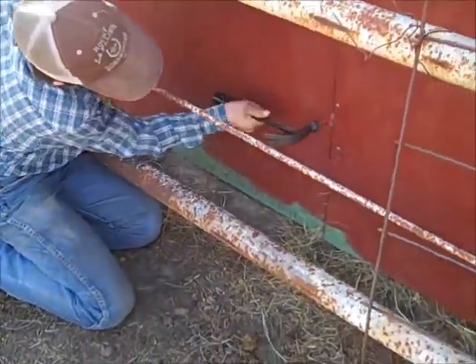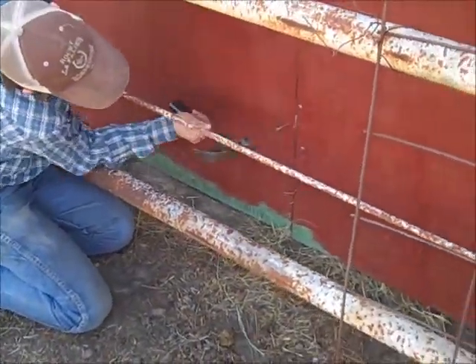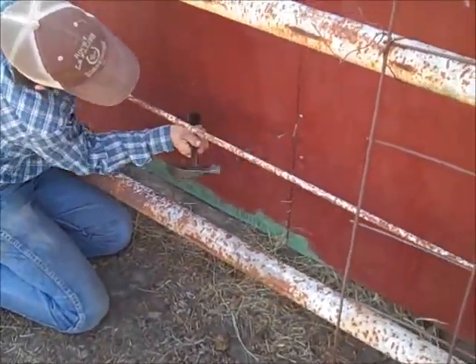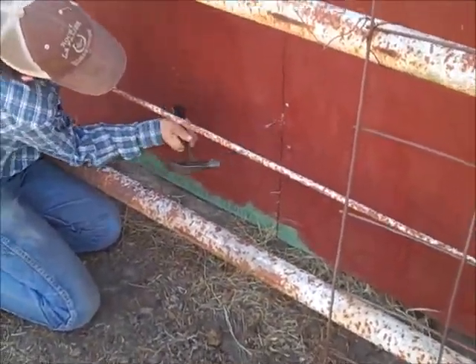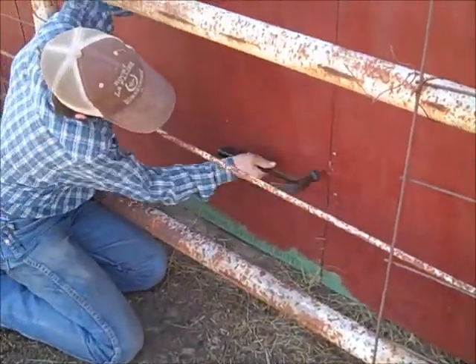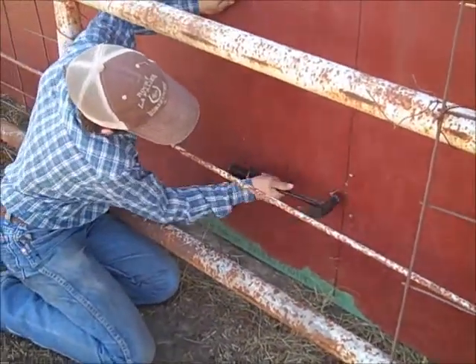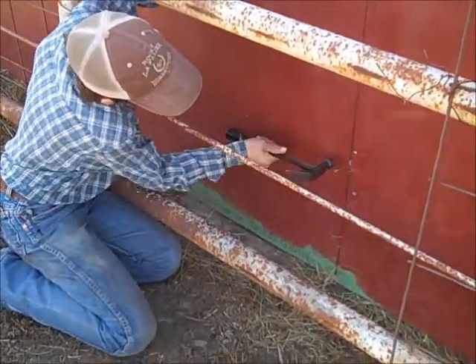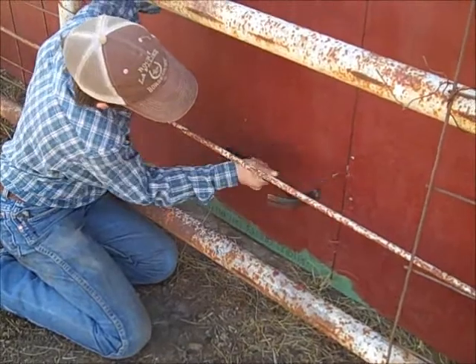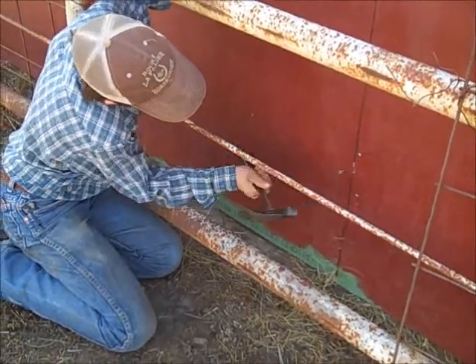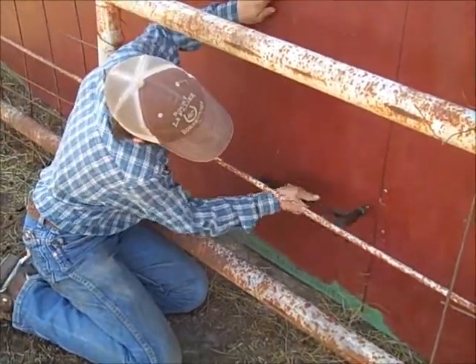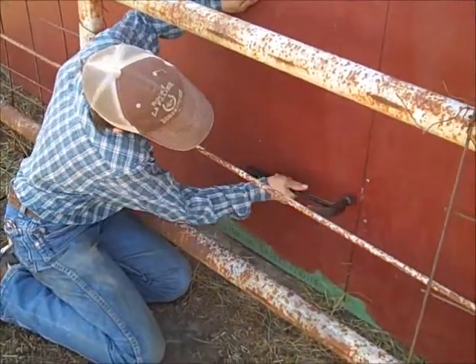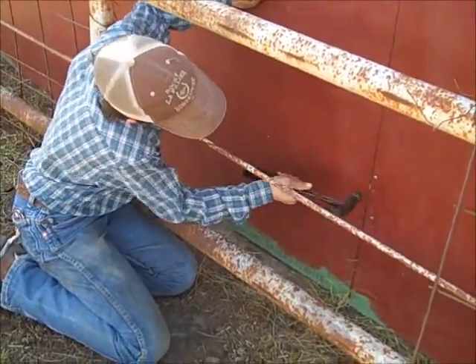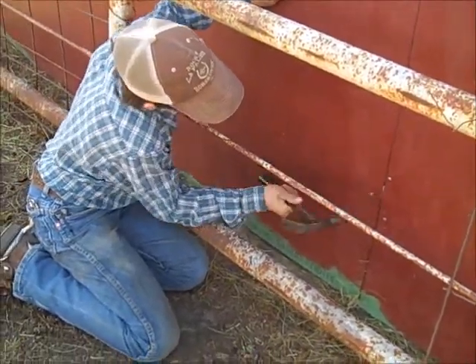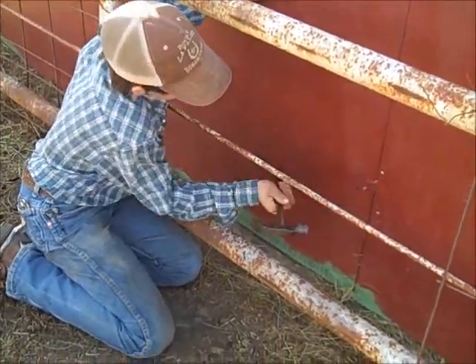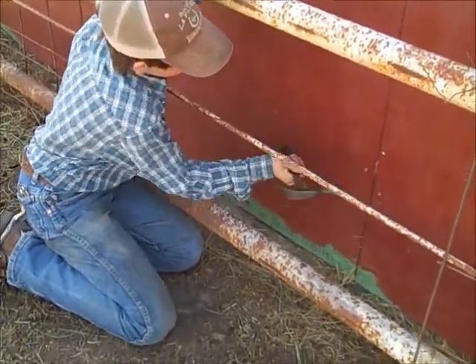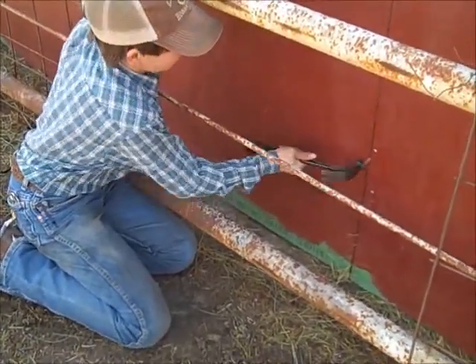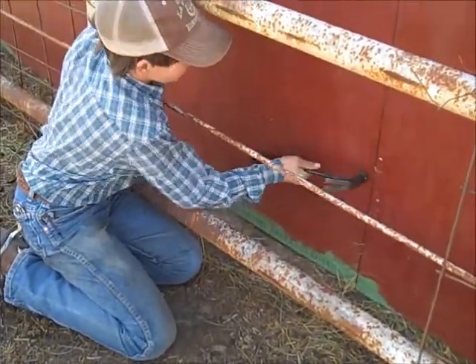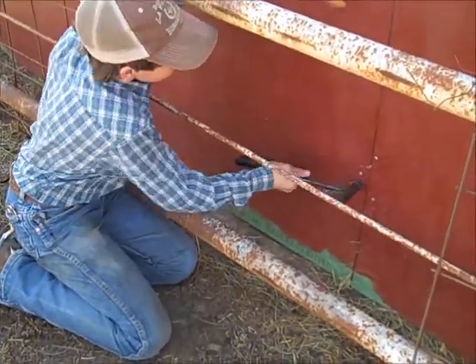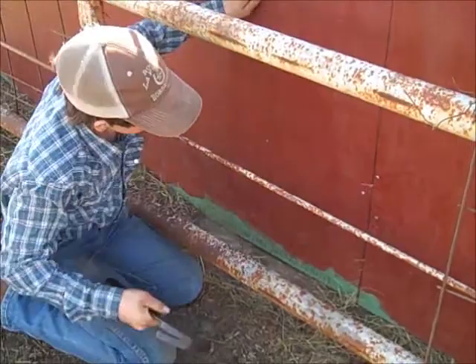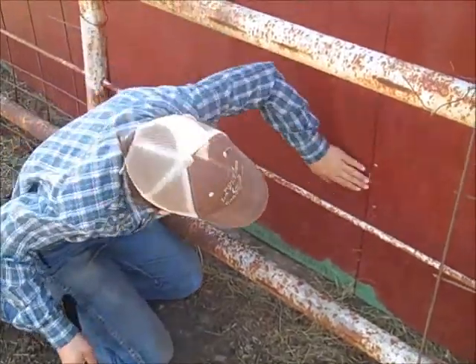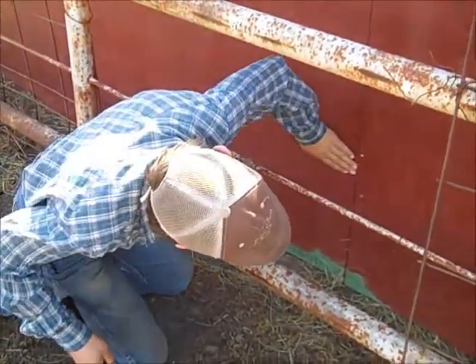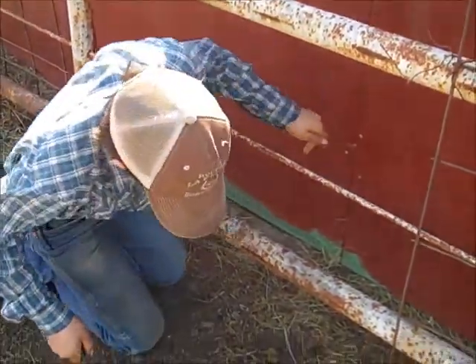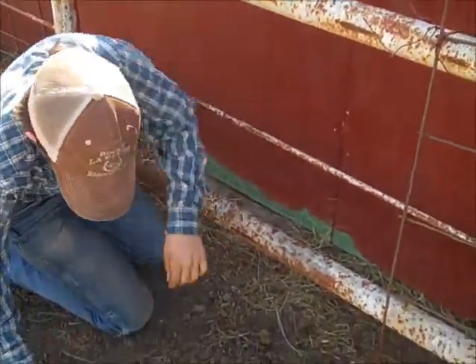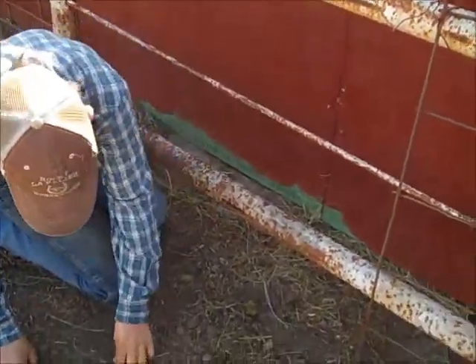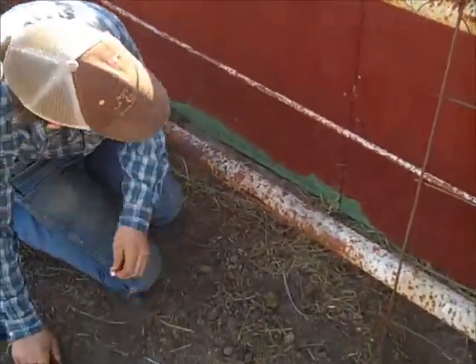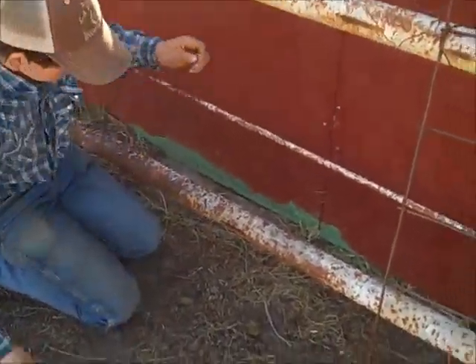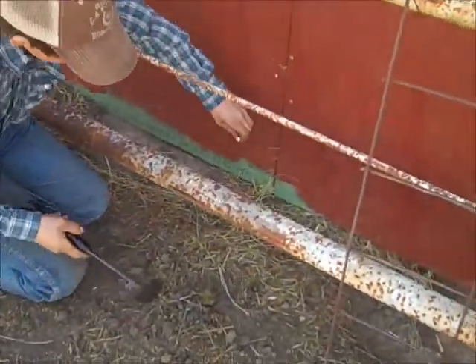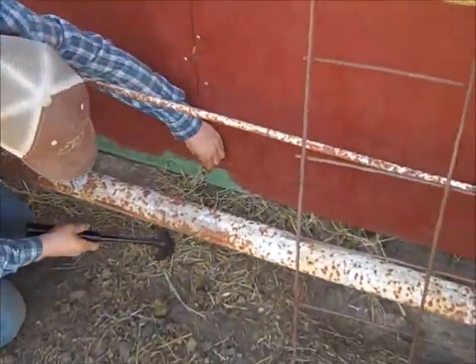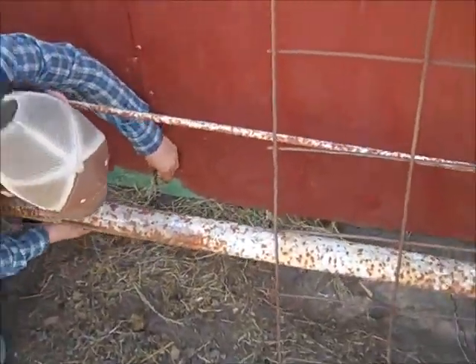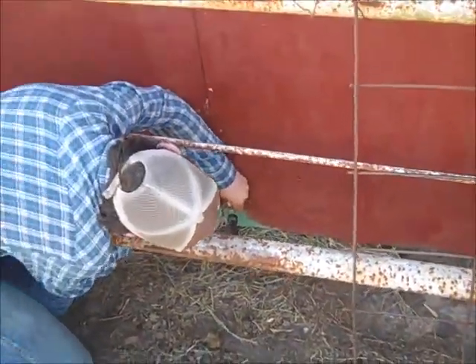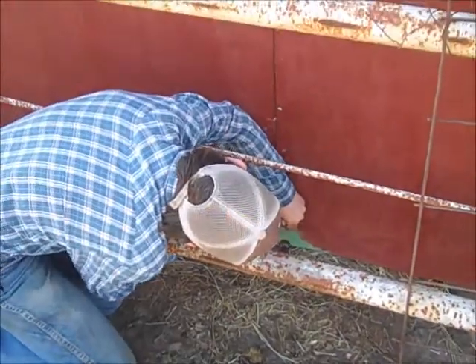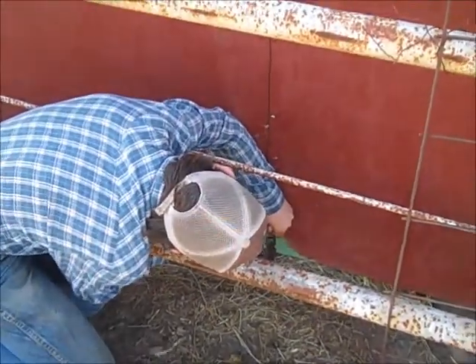The wind in Oklahoma tears up many things. My goat shed is one of the things that's torn up so far. We had to fix all kinds of different sheds and everything. With 30 mile an hour winds, the goat shed is not all the wind has damaged.